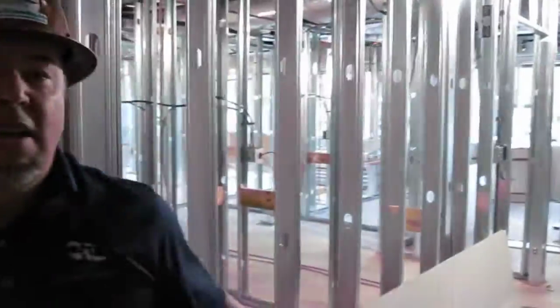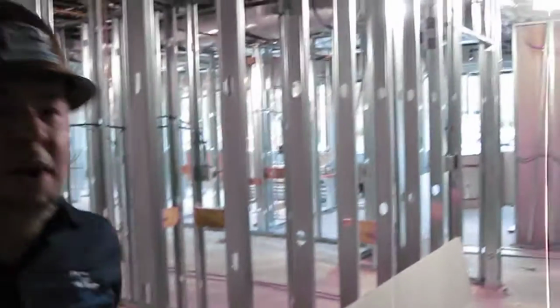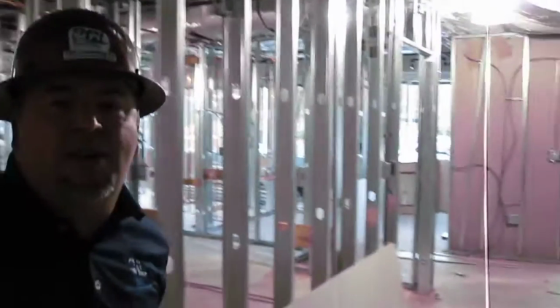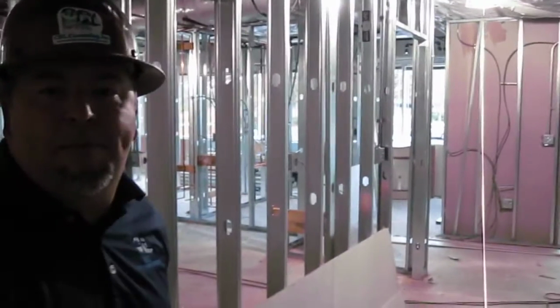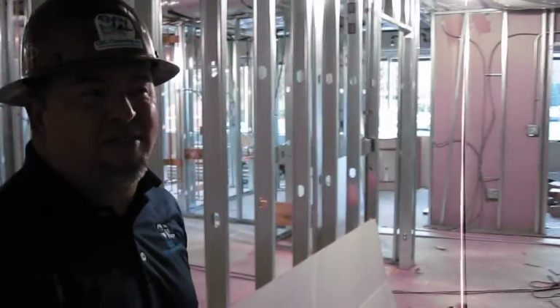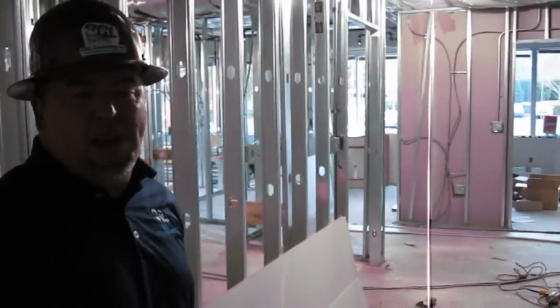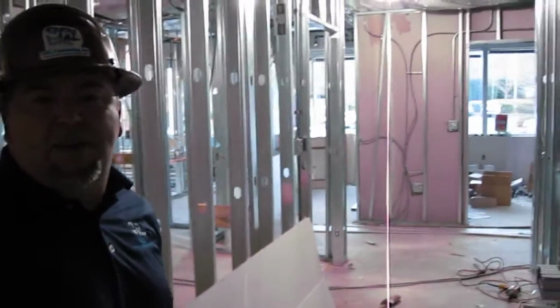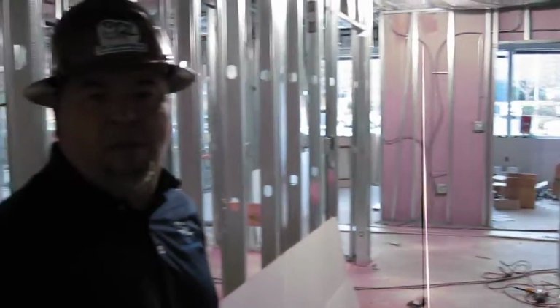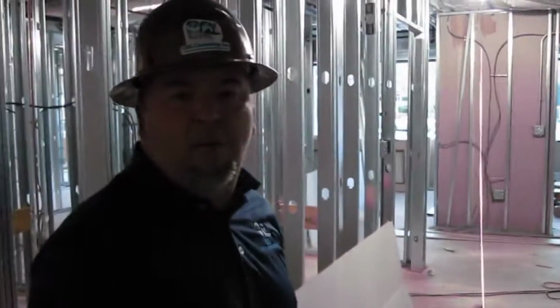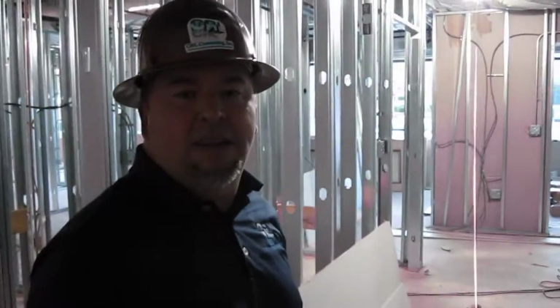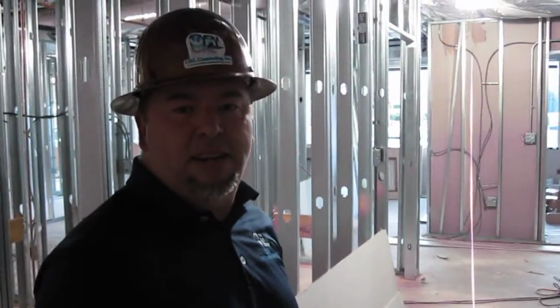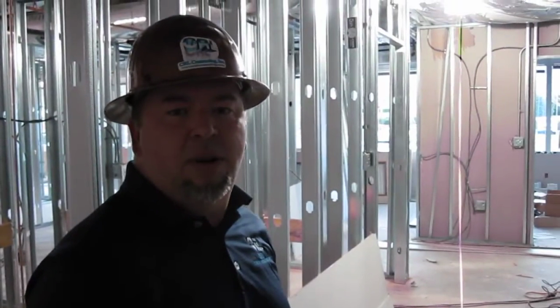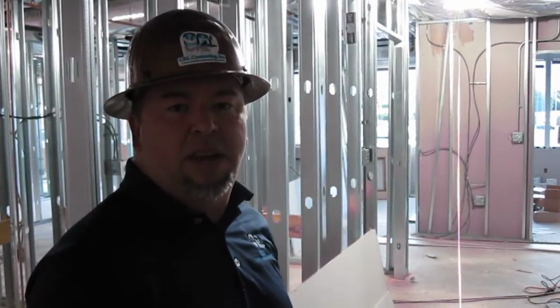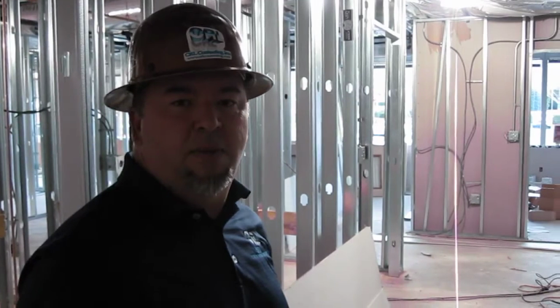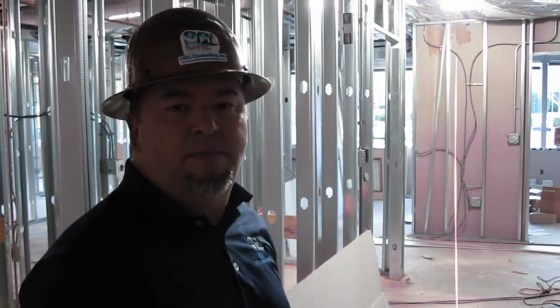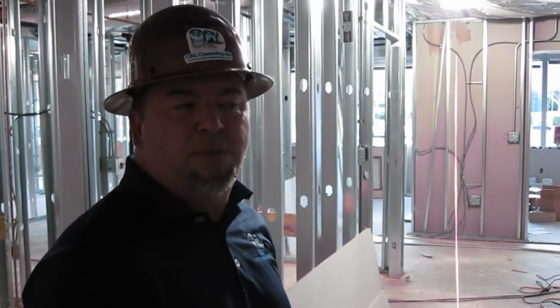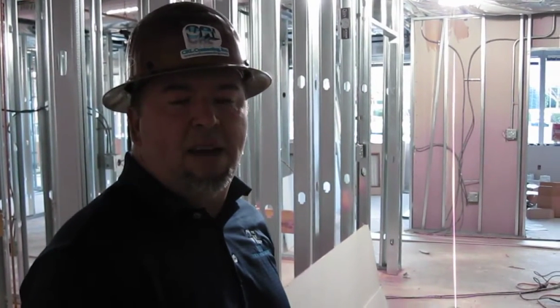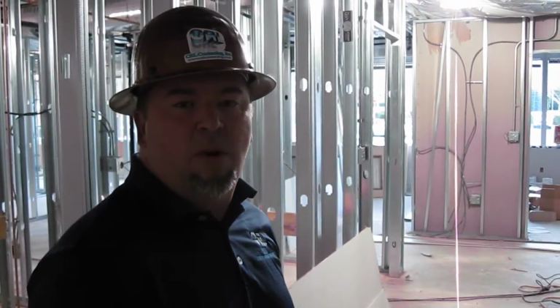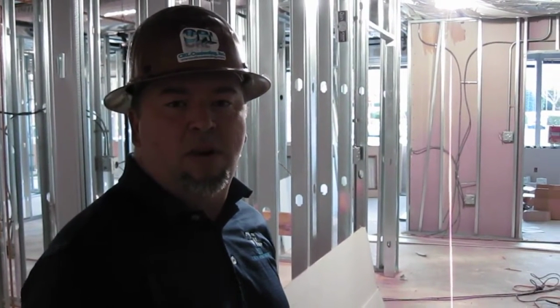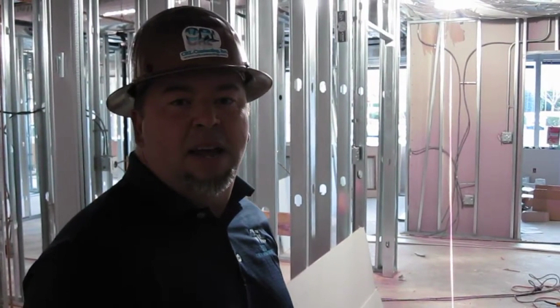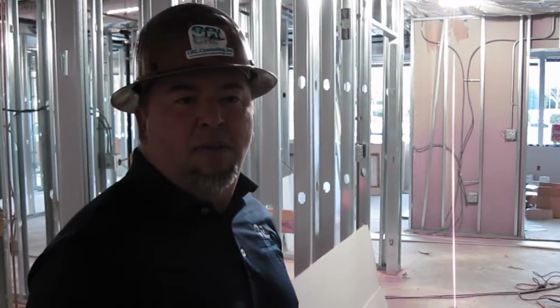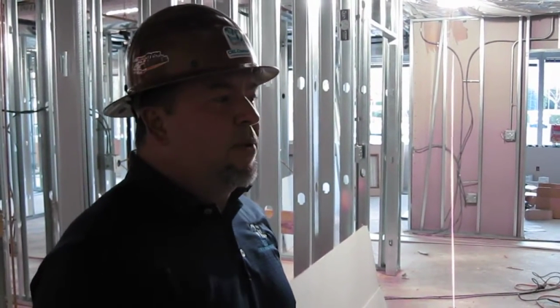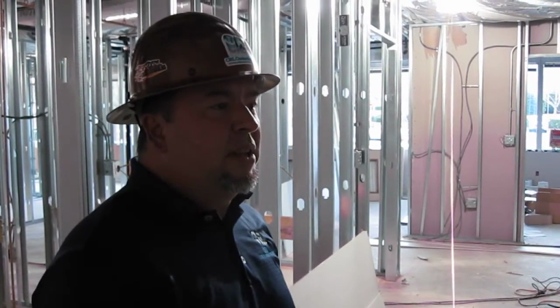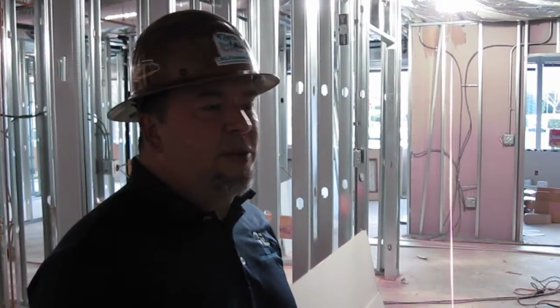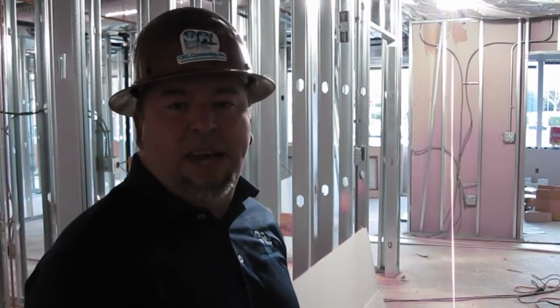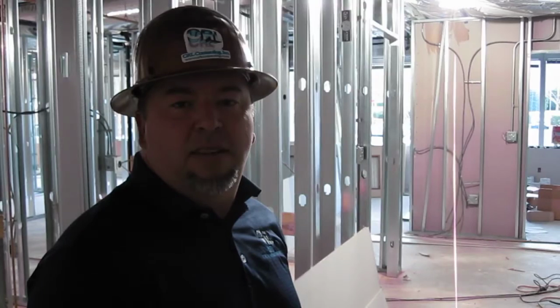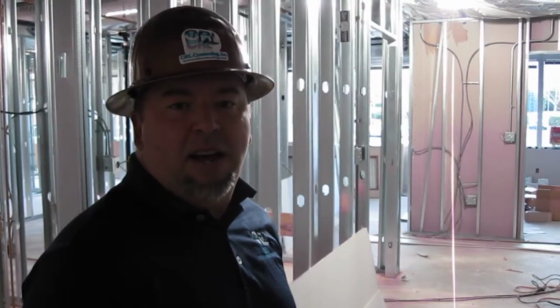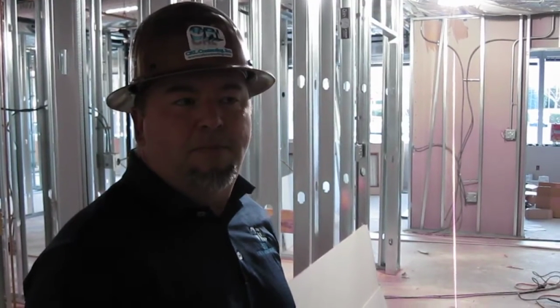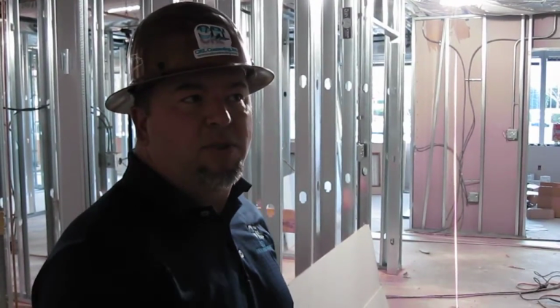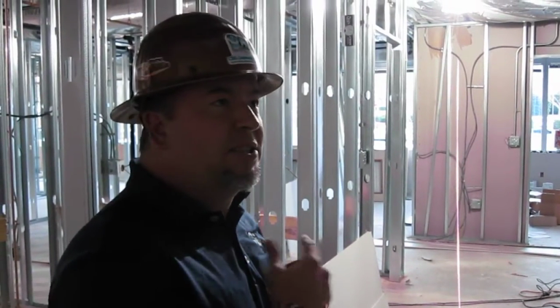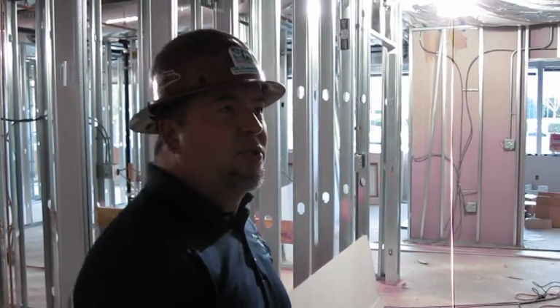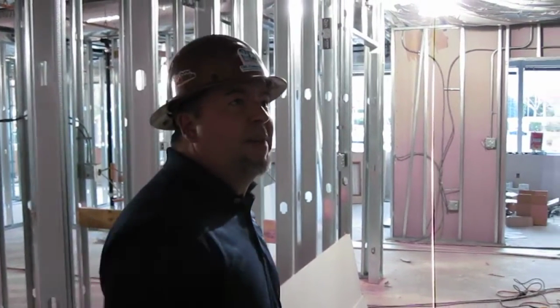This project started about a week and a half ago. We came in, did a demo, and gutted the suite out from wall to wall. Right now we're in the framing phase — you can see the studs are going up now.